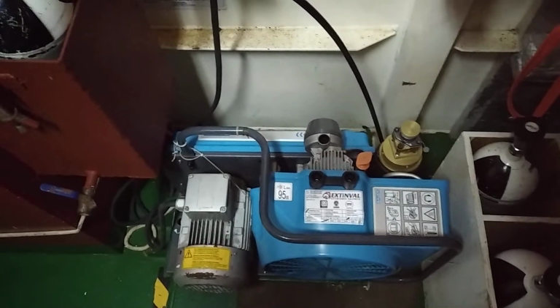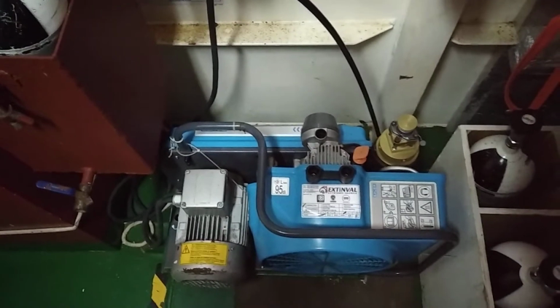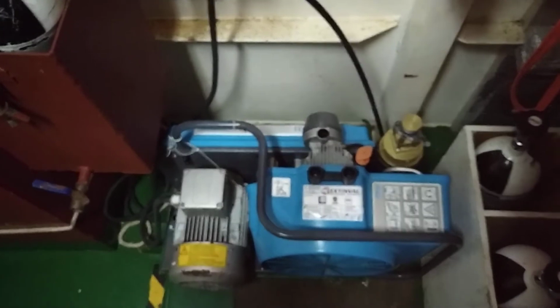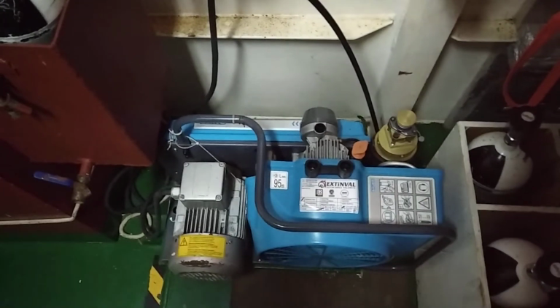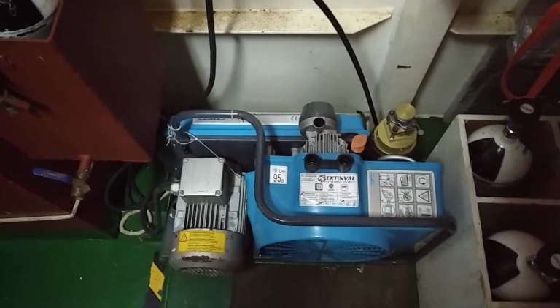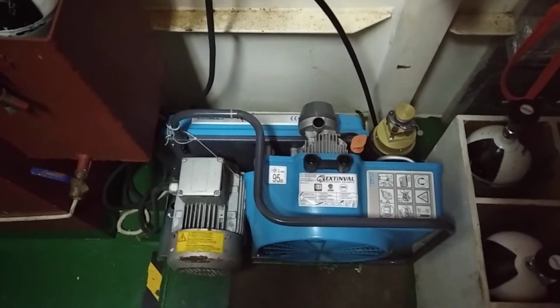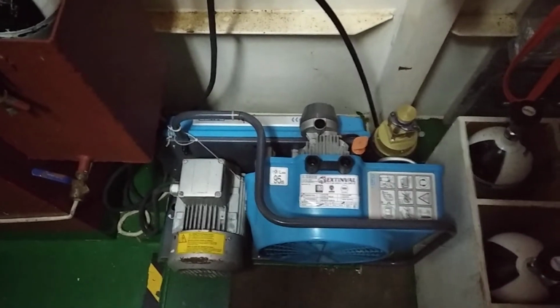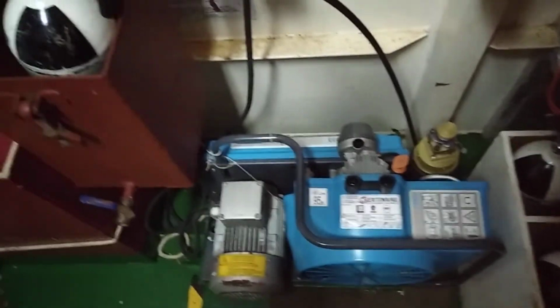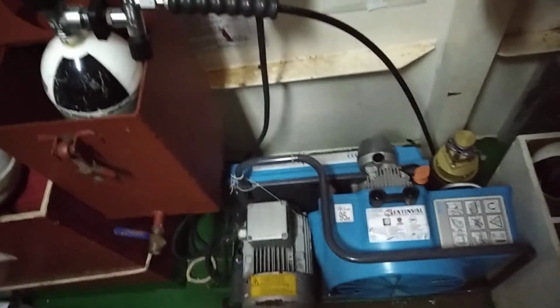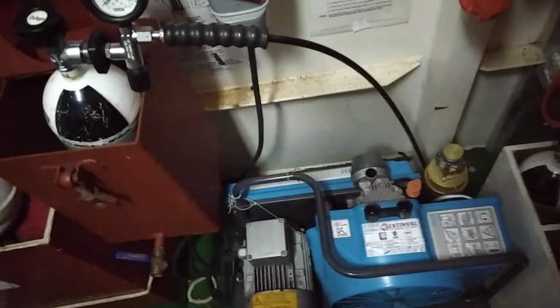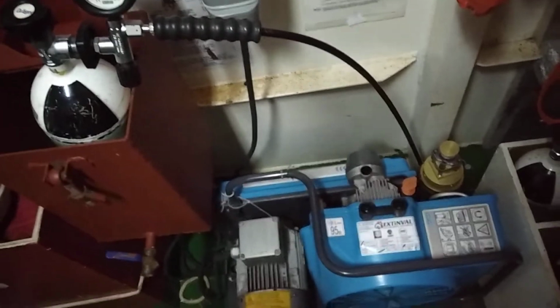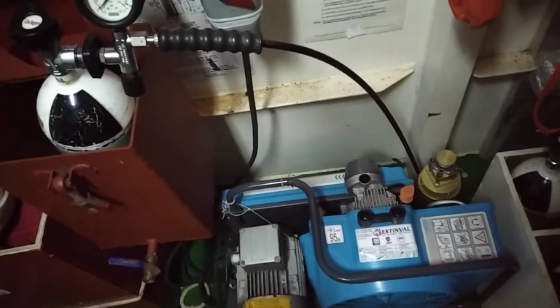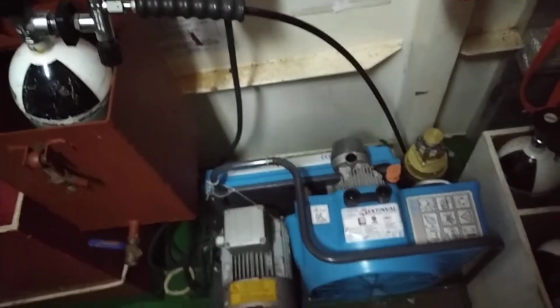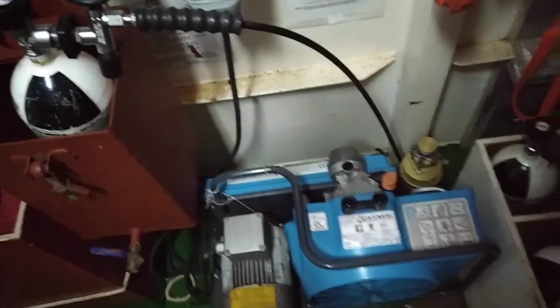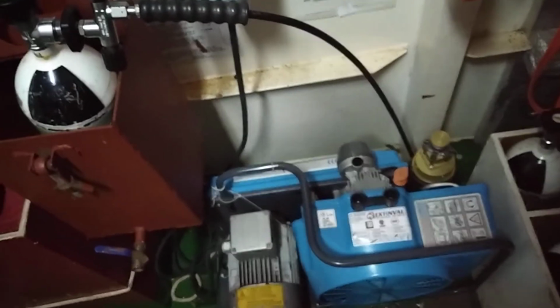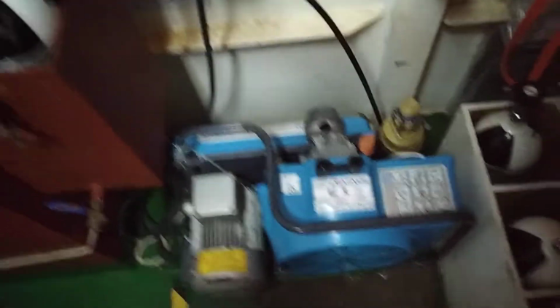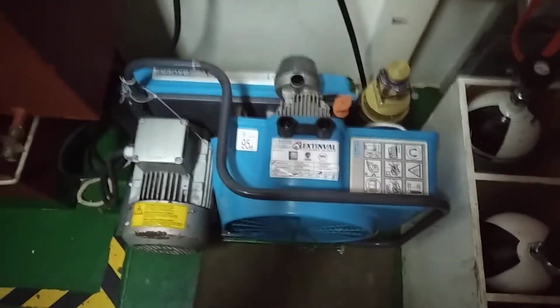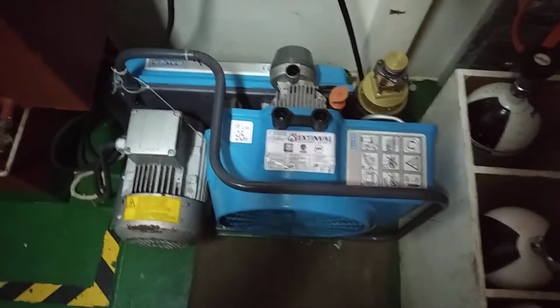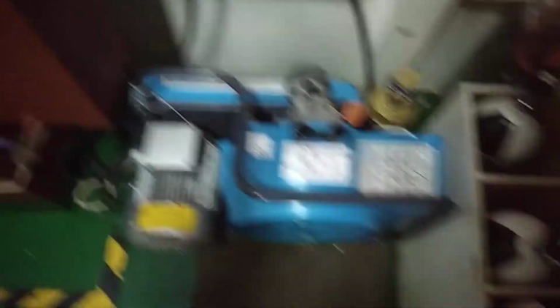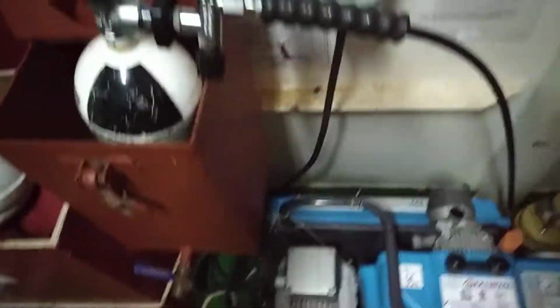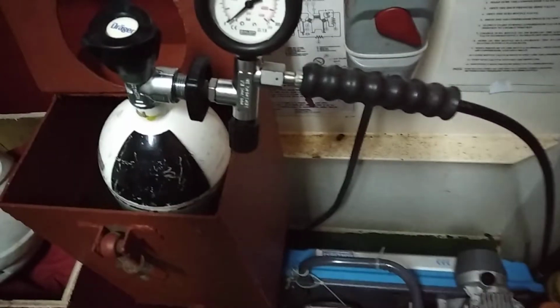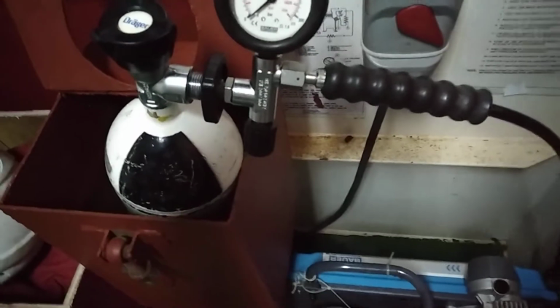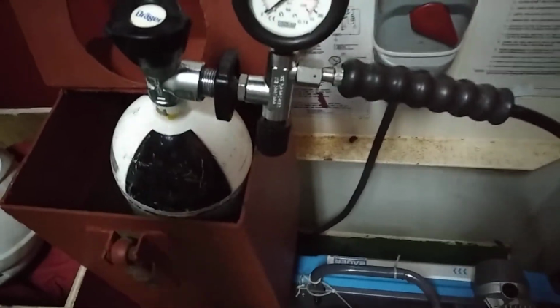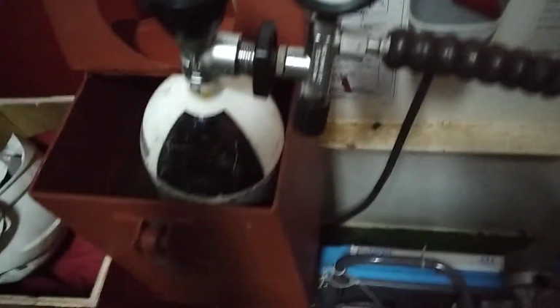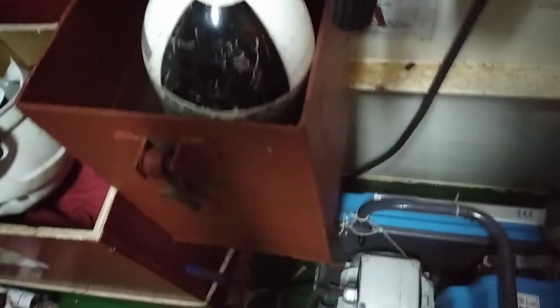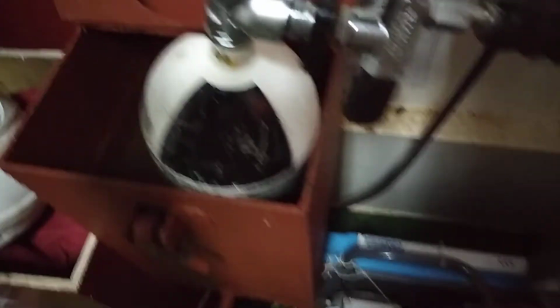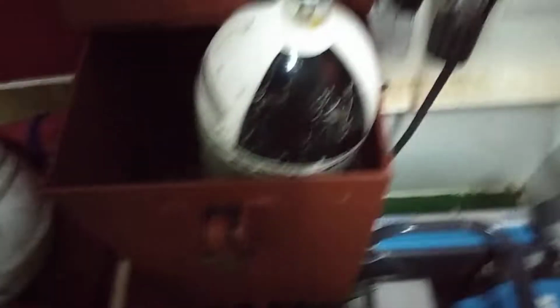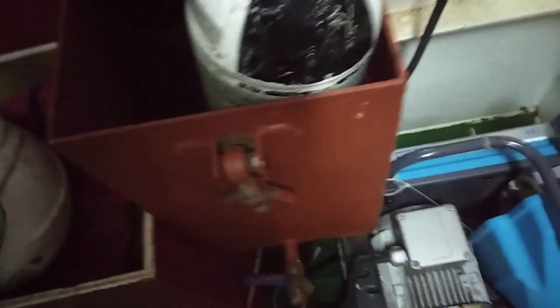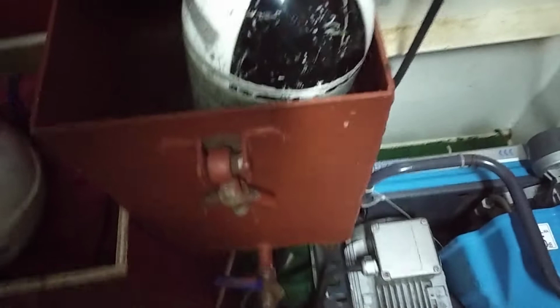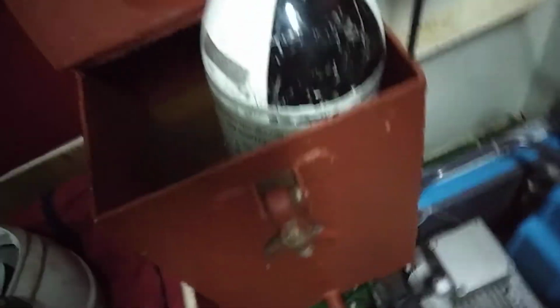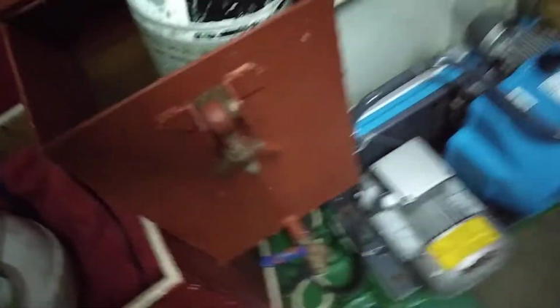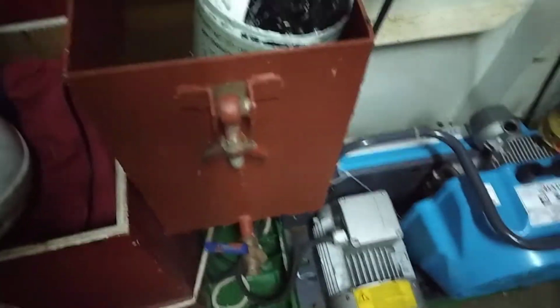Hello guys, welcome to my channel. Today I will show you how to recharge or refill the SCBA bottle. This is the BA compressor, this is the SCBA bottle, and this is the vessel. The arrangement is good.